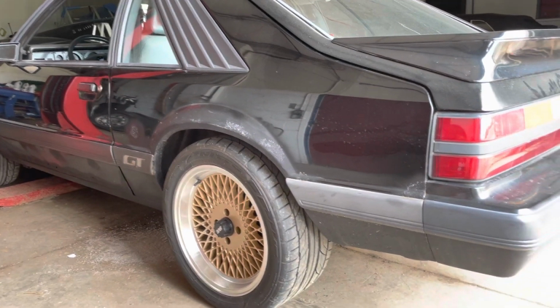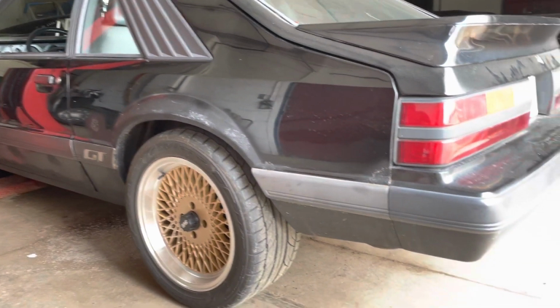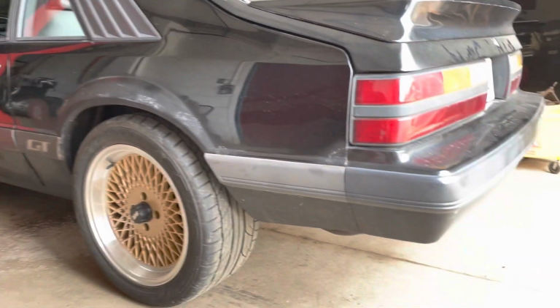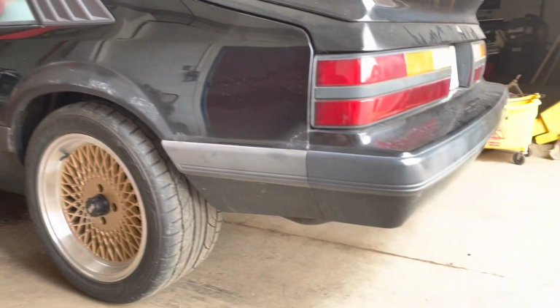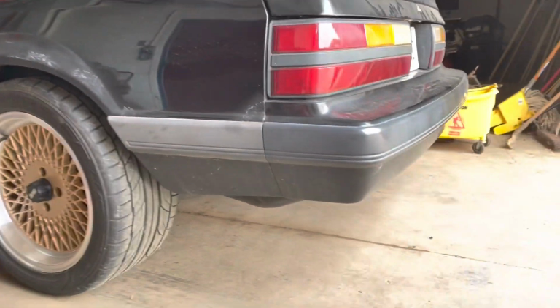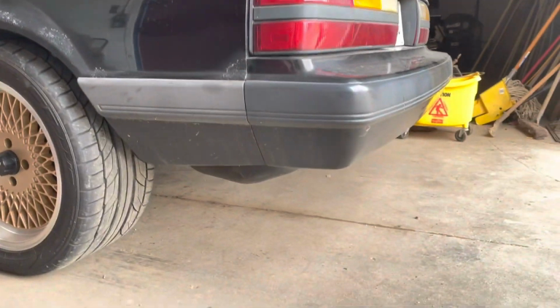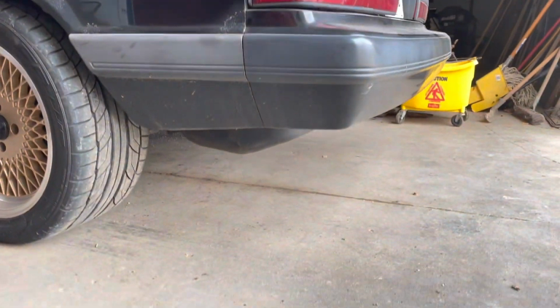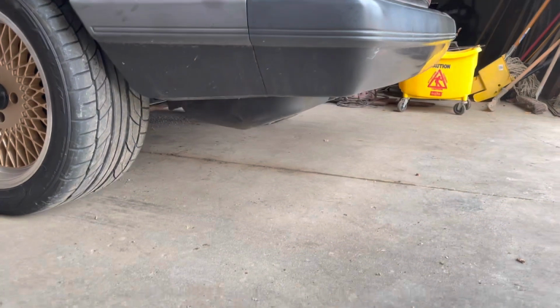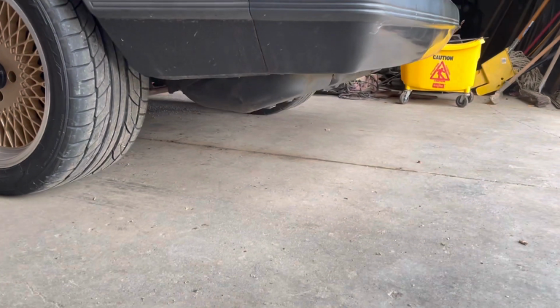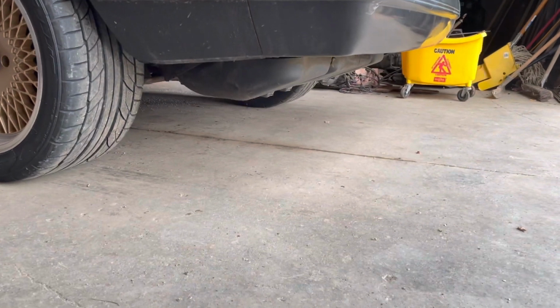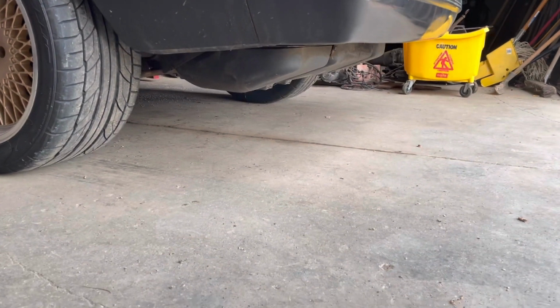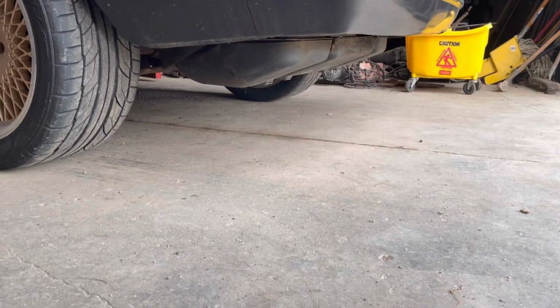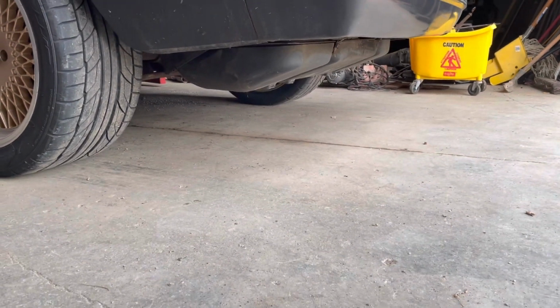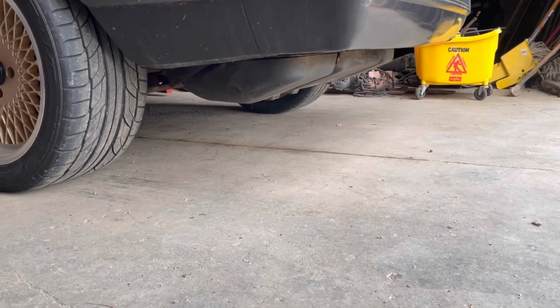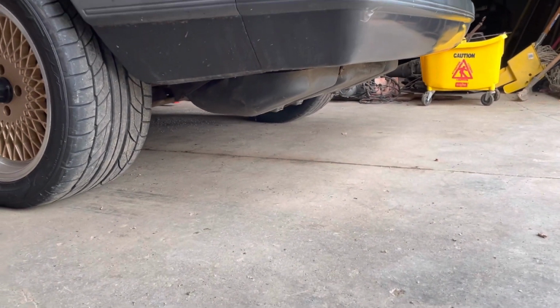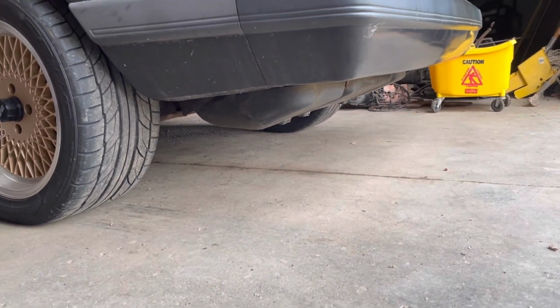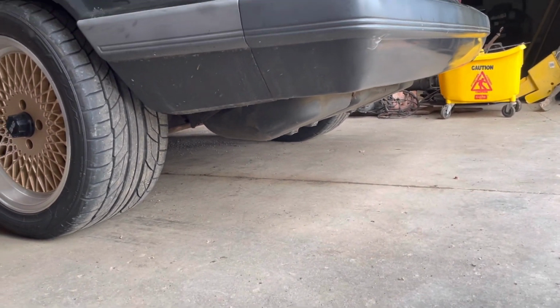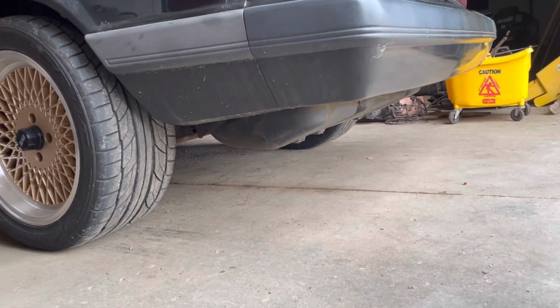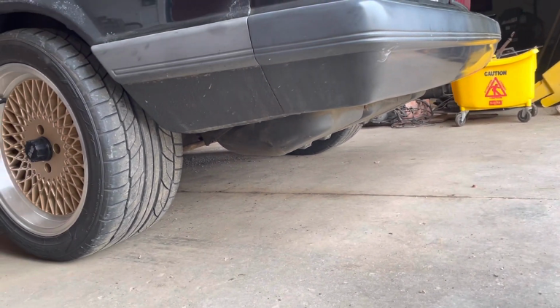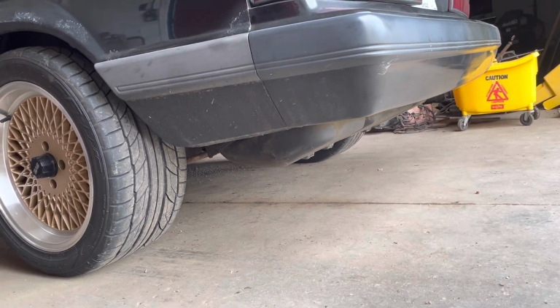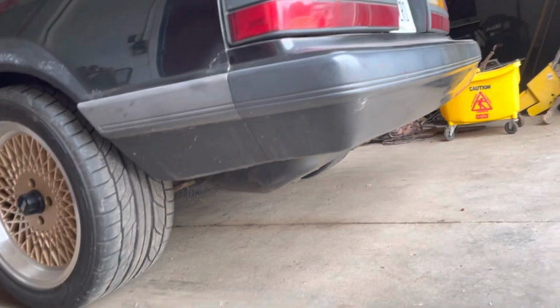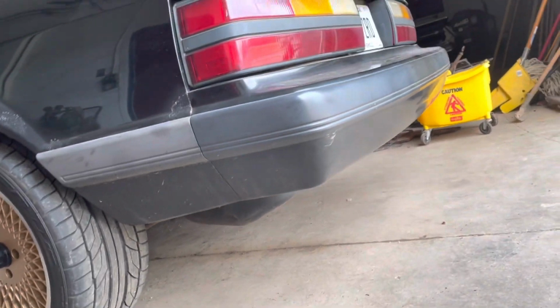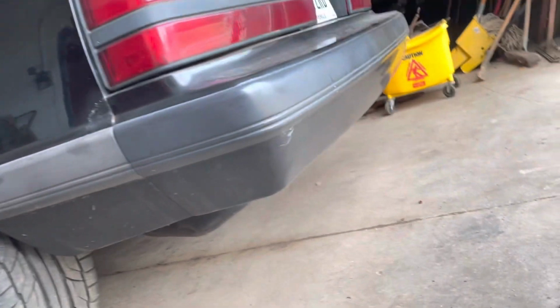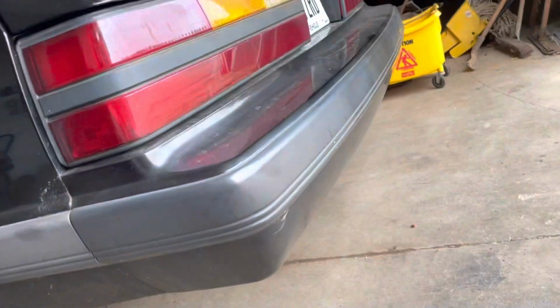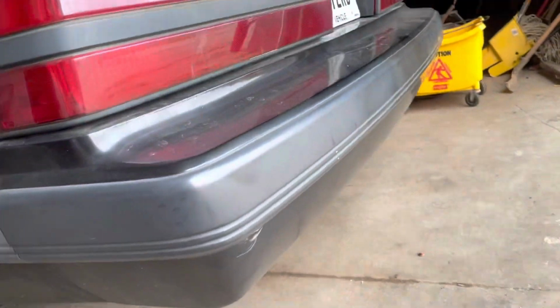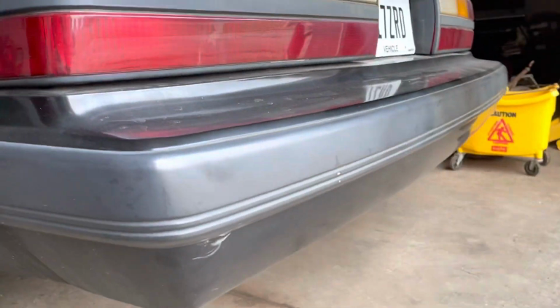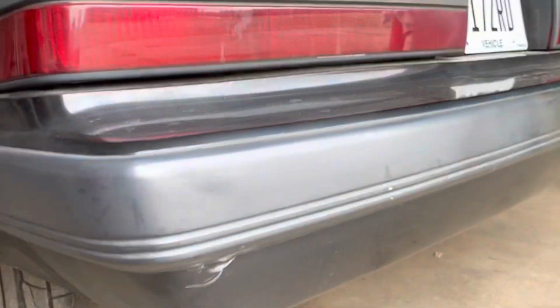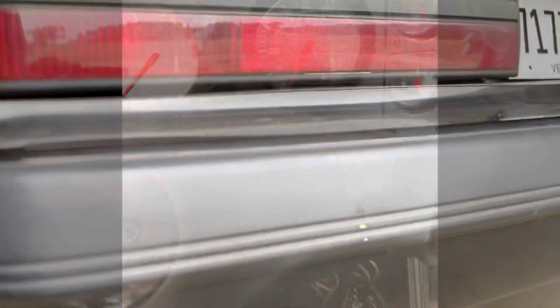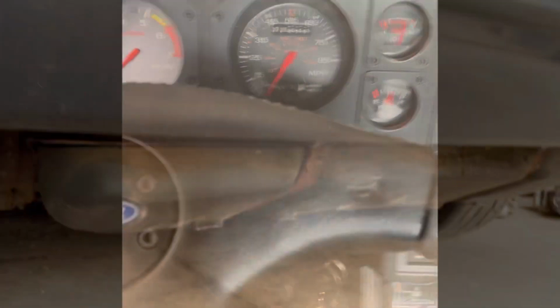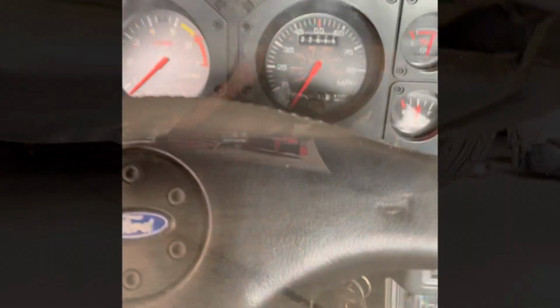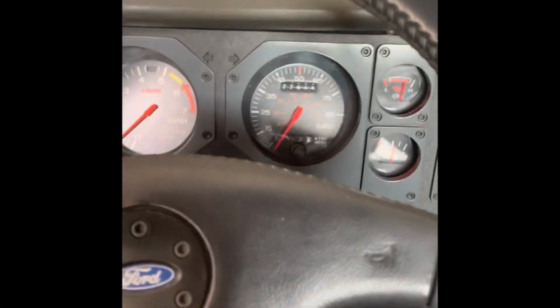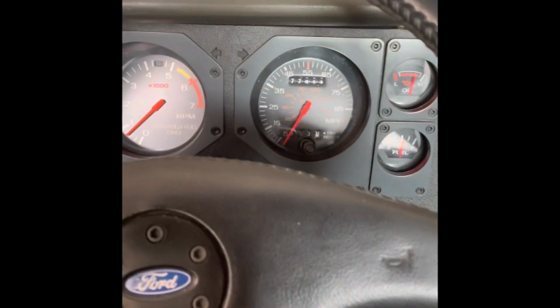The latest update was the exhaust. We found a deal on some Dynamax mufflers and stainless tip tailpipes. The car is really quiet, but it's better than exhaust fumes in the cabin for now.